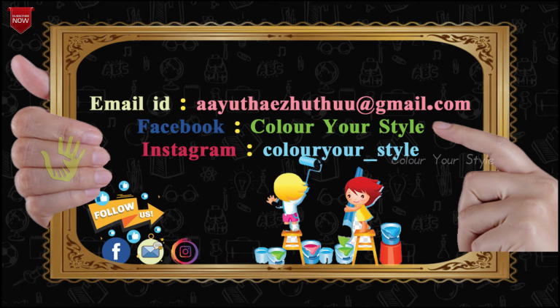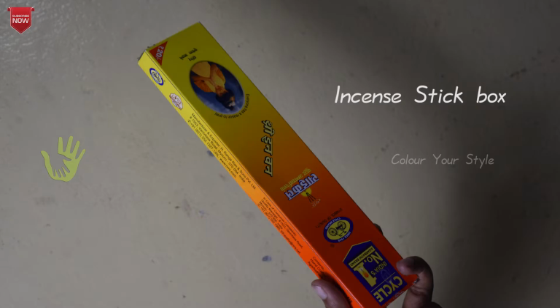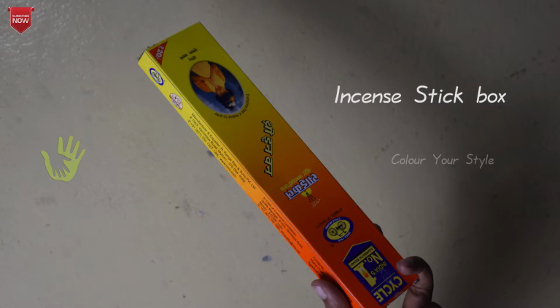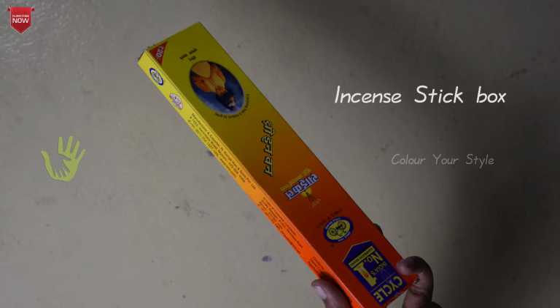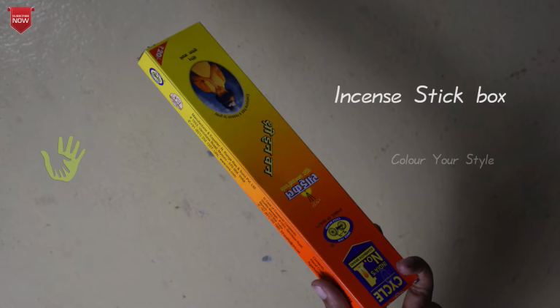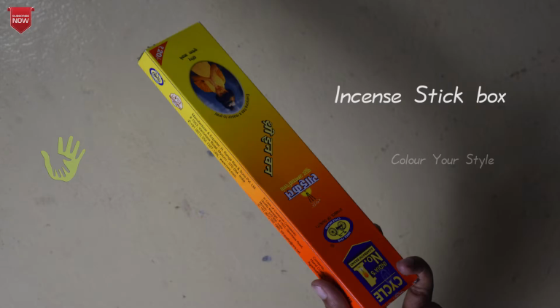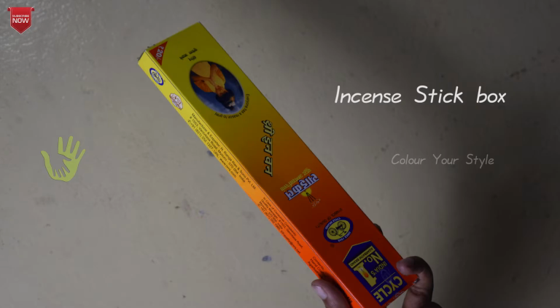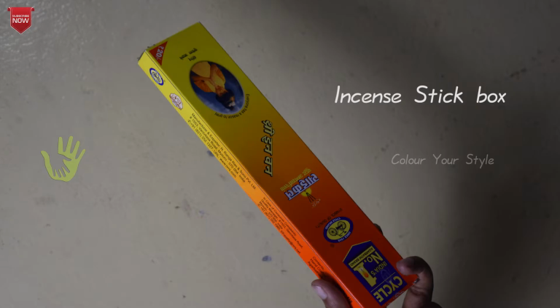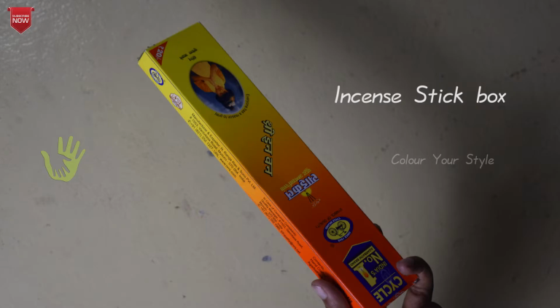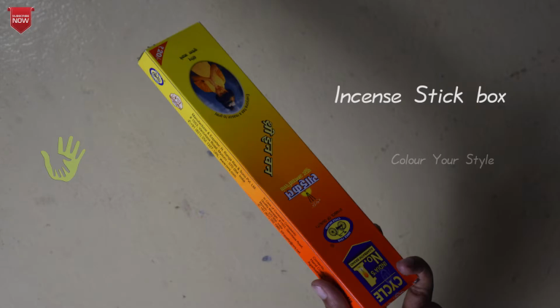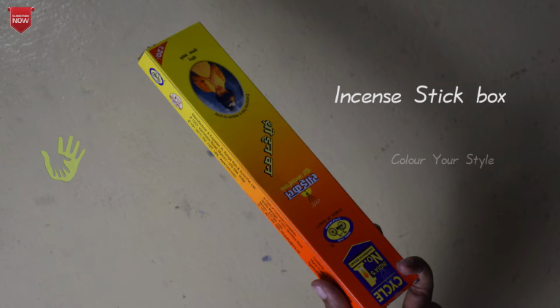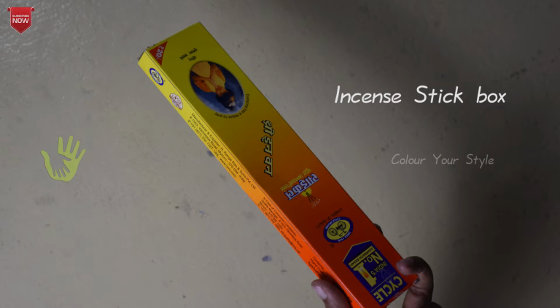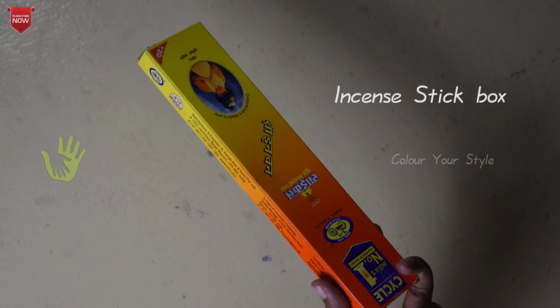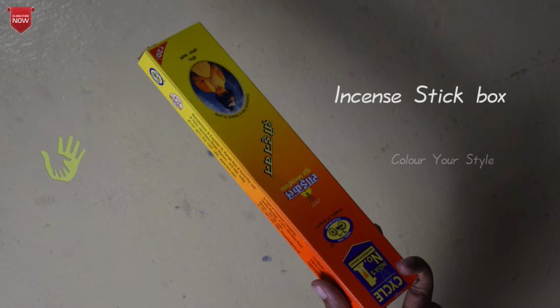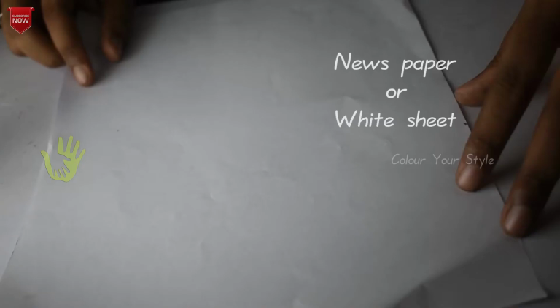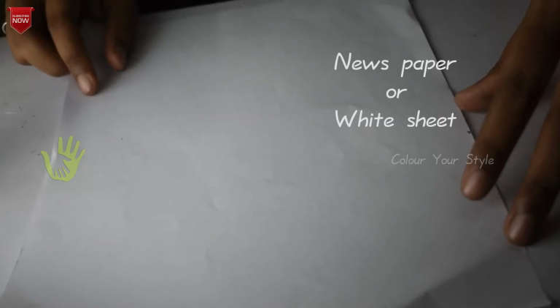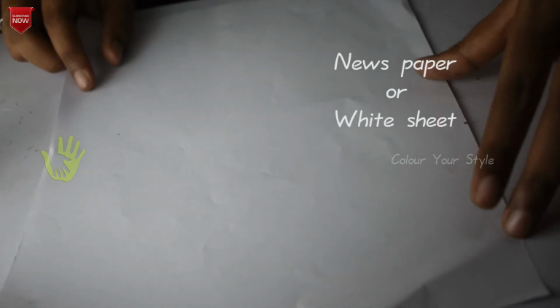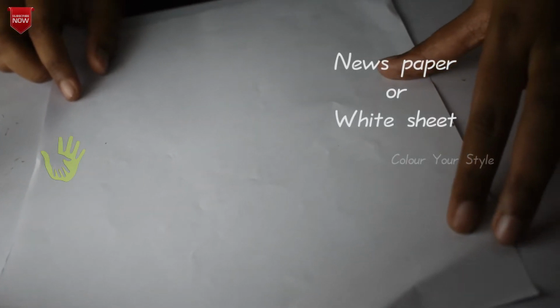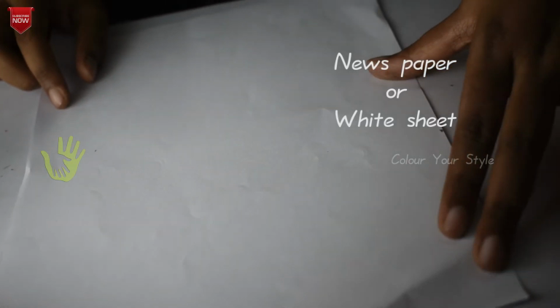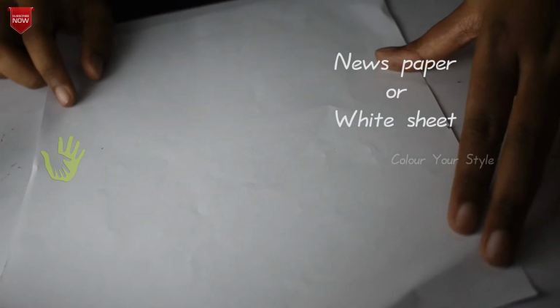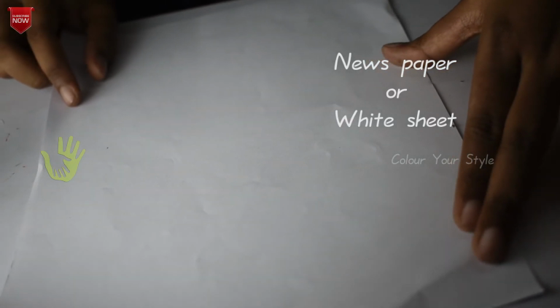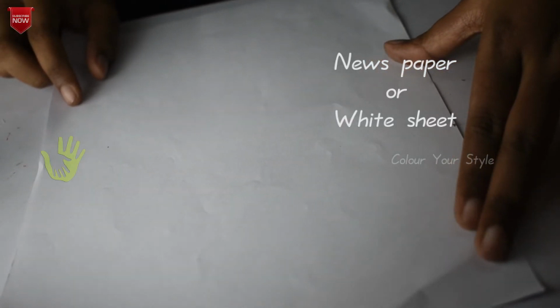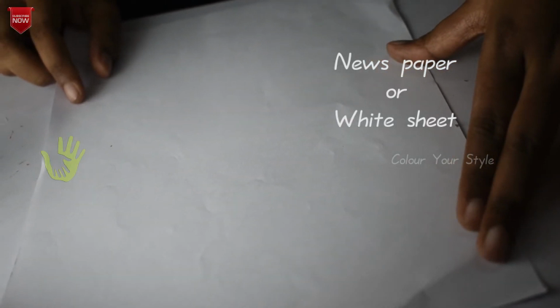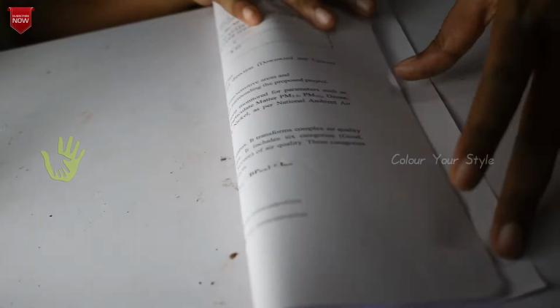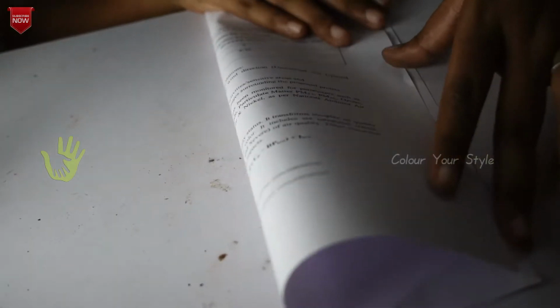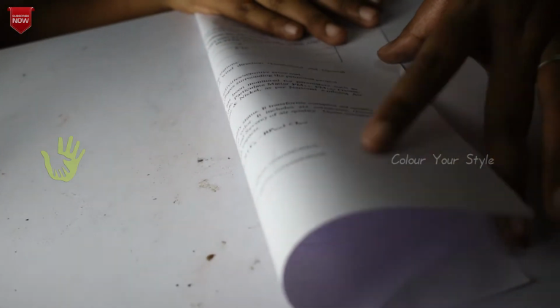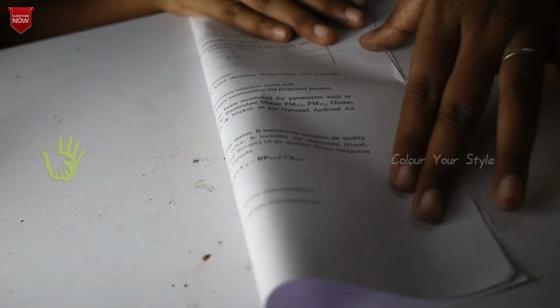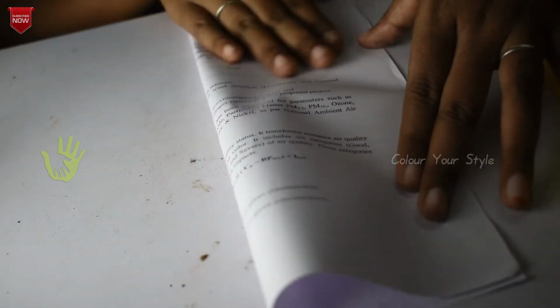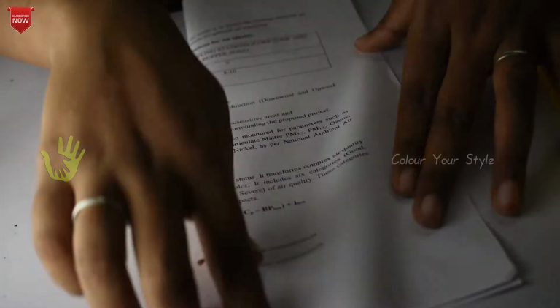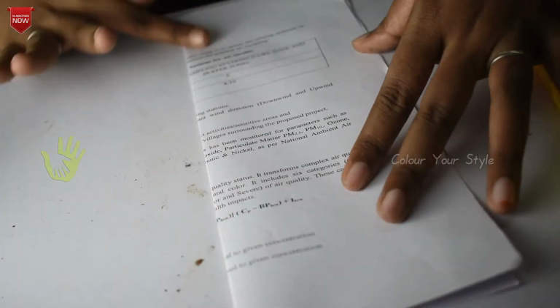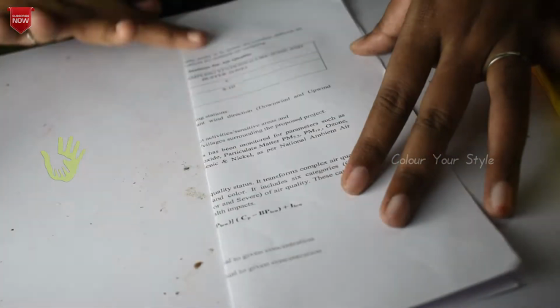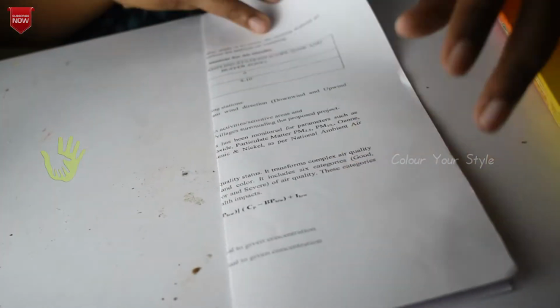Use the waste box. One box is crafted. Use the newspaper or white sheet. Use the white sheet.